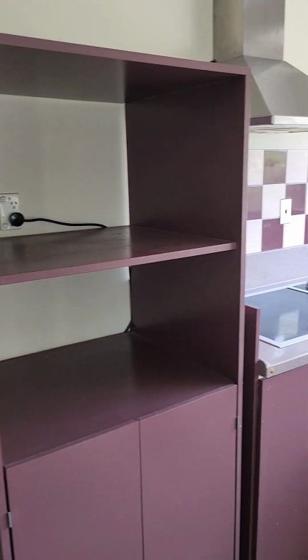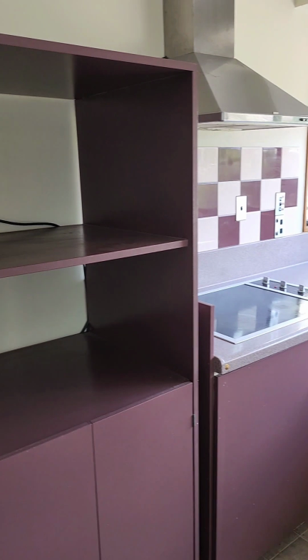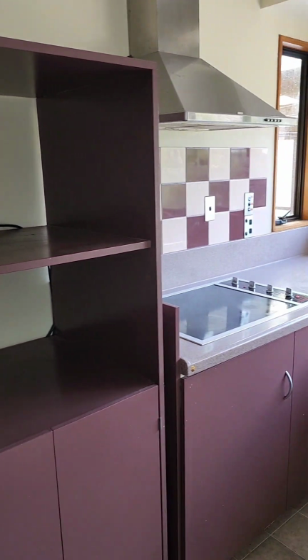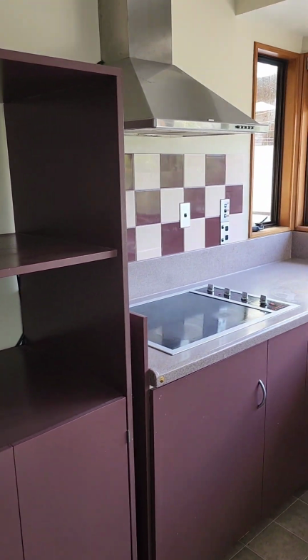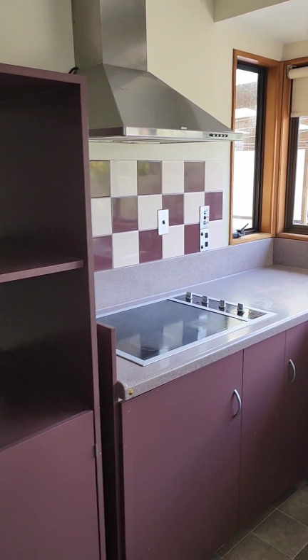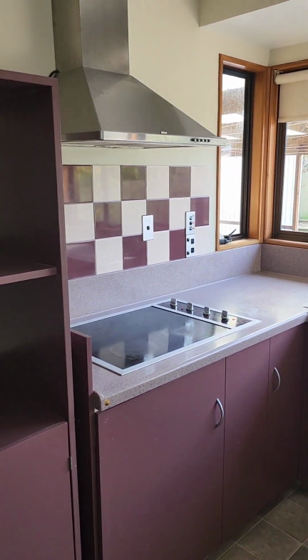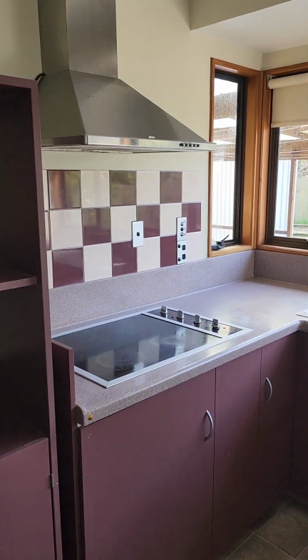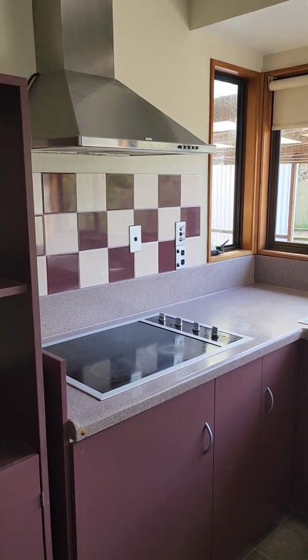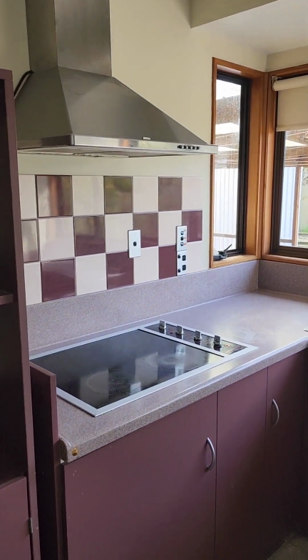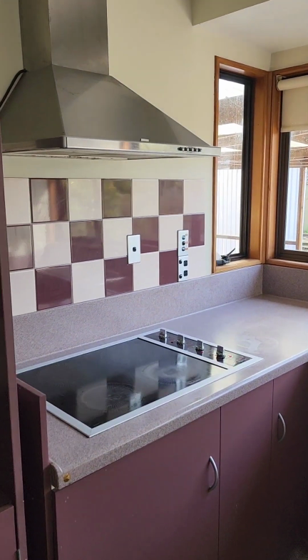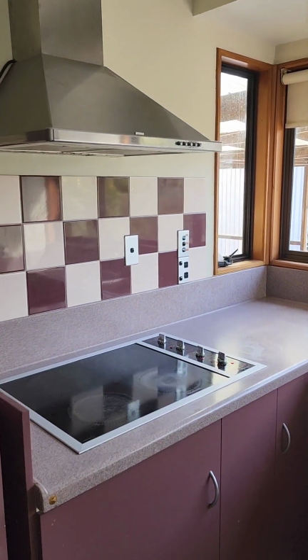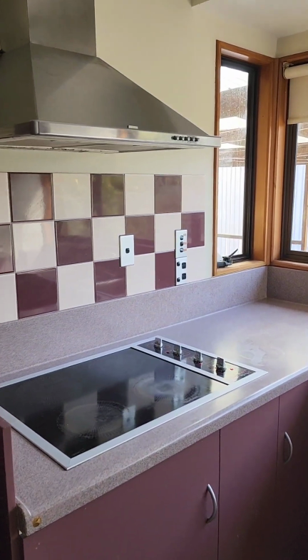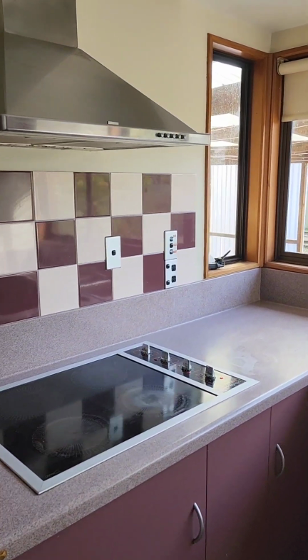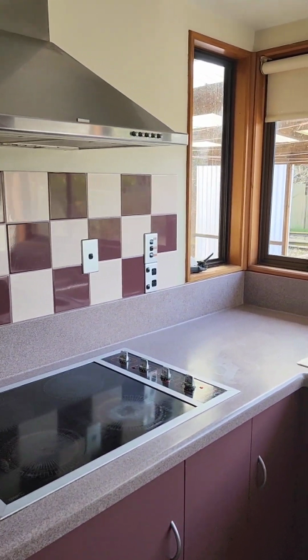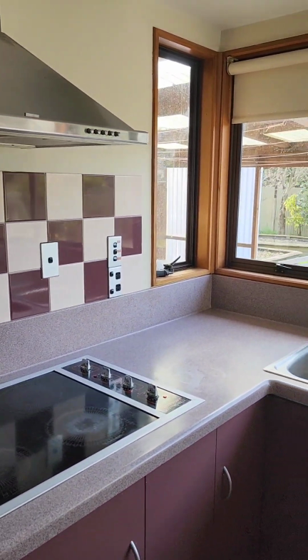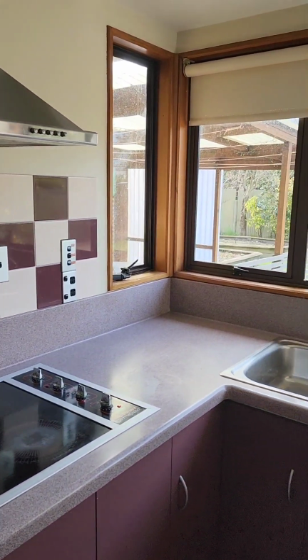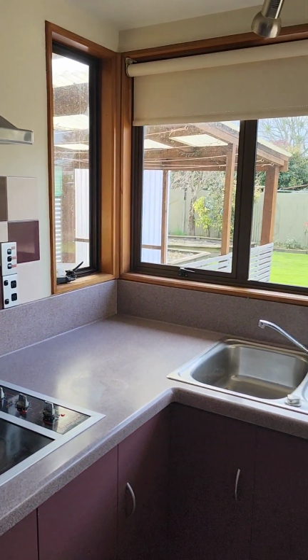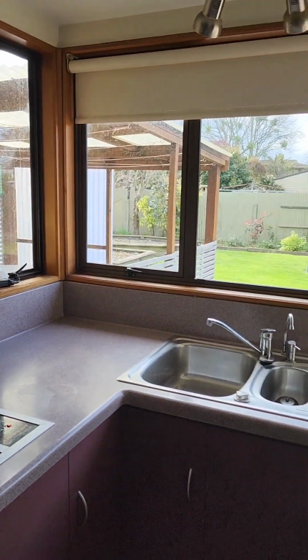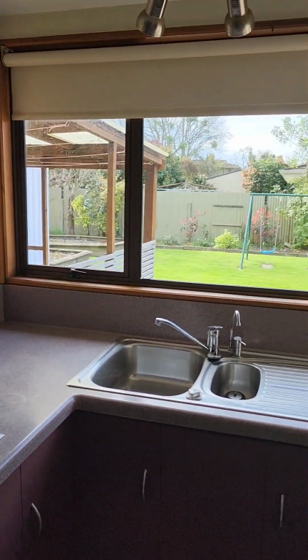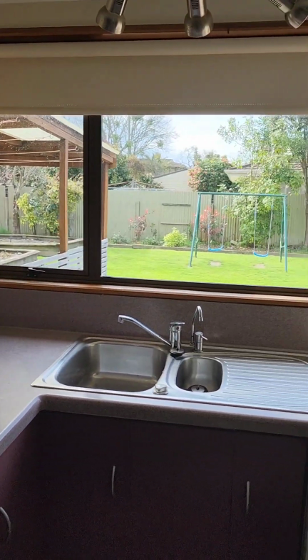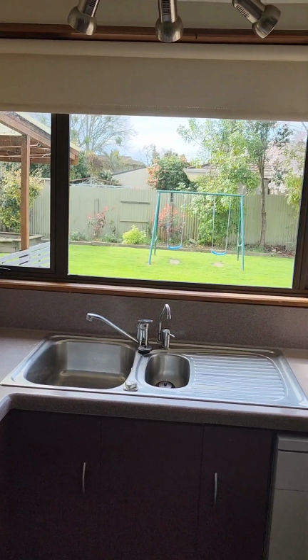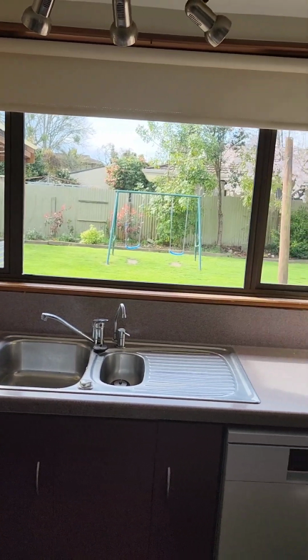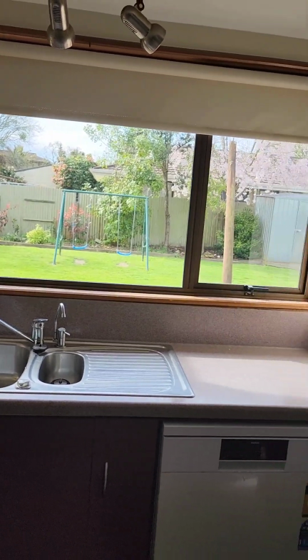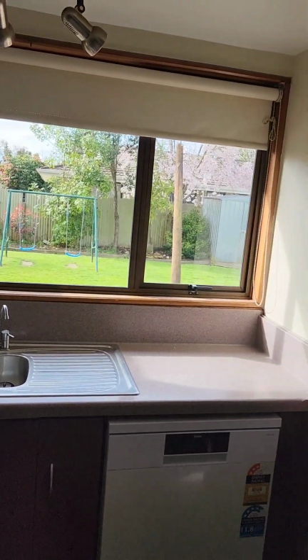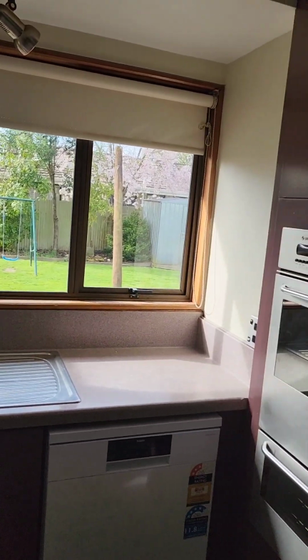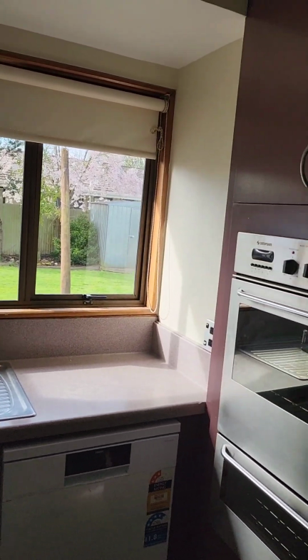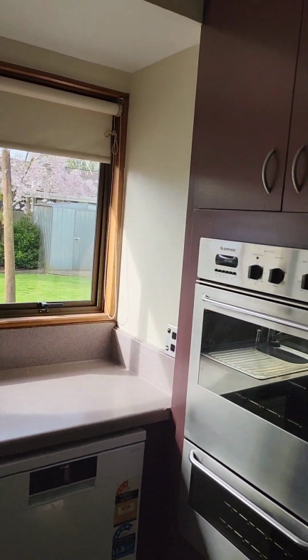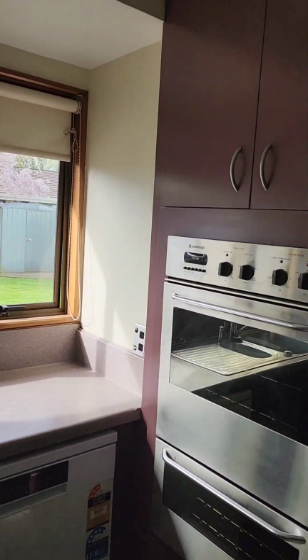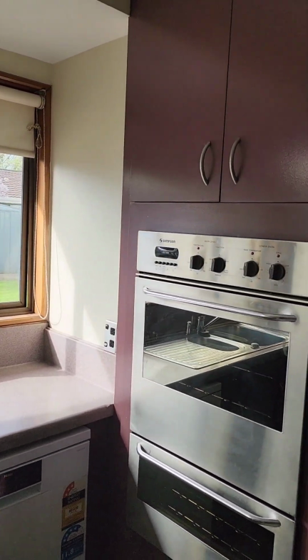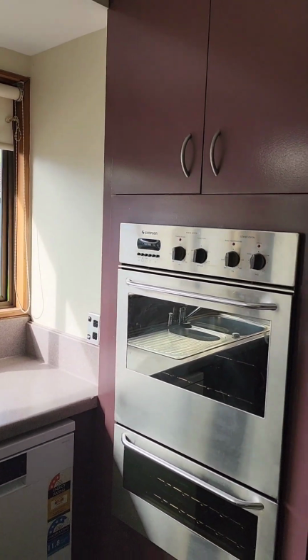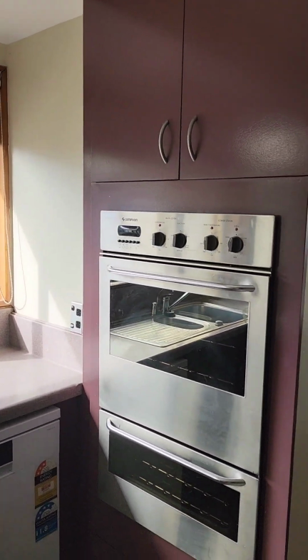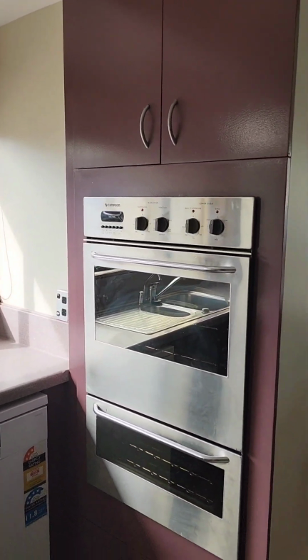There are a few cabinets, a stove, and the wall oven.